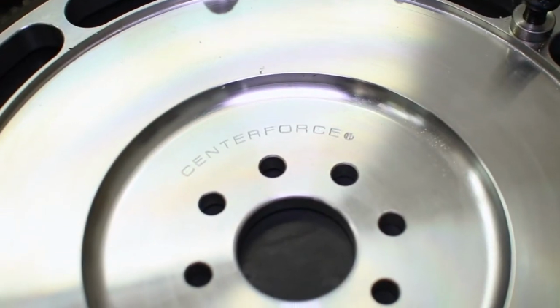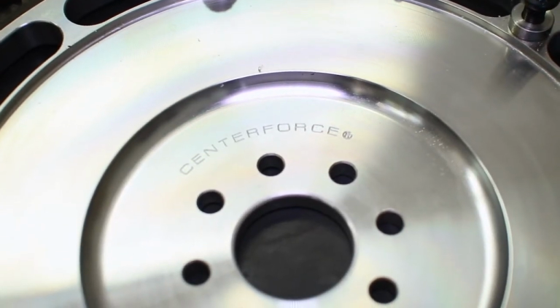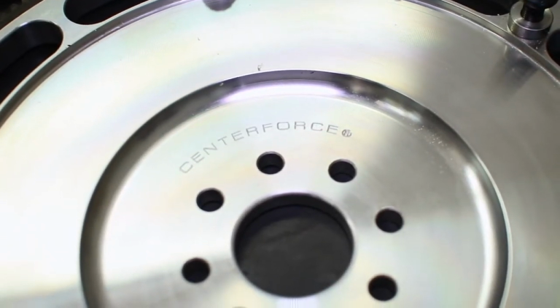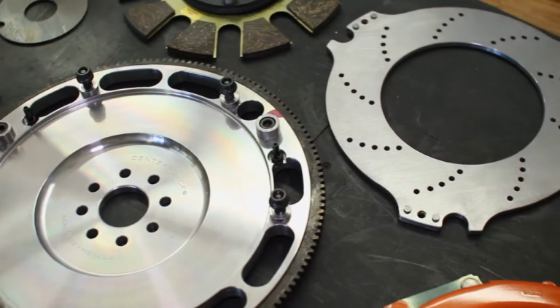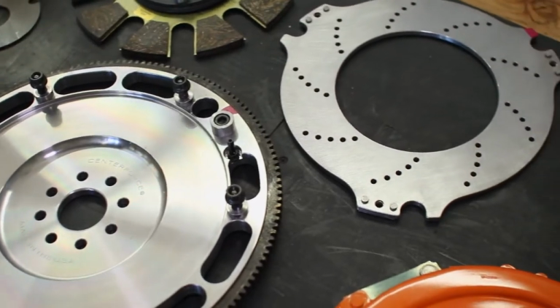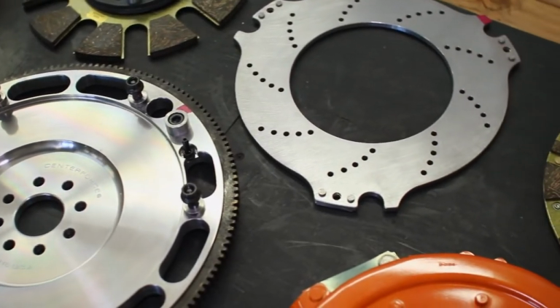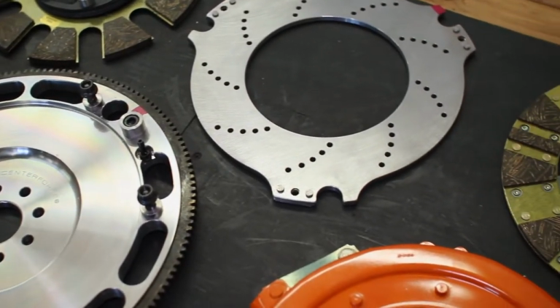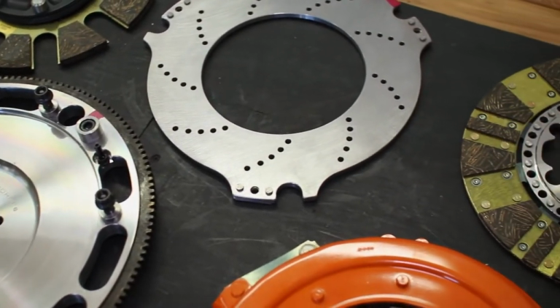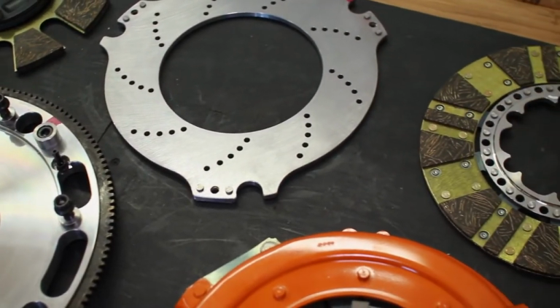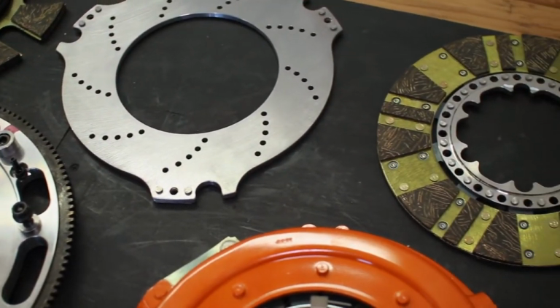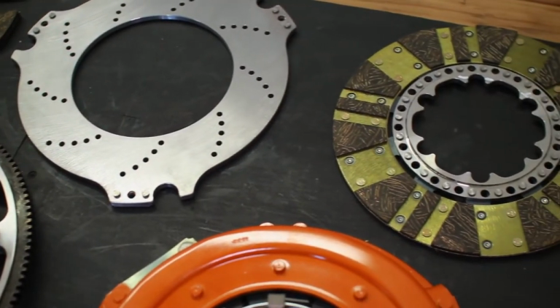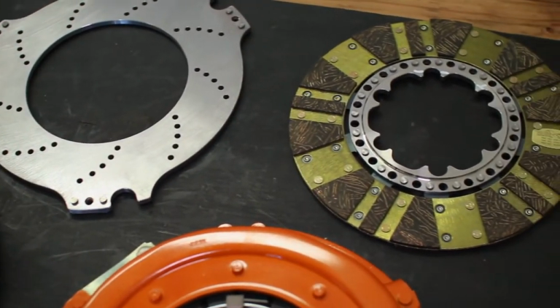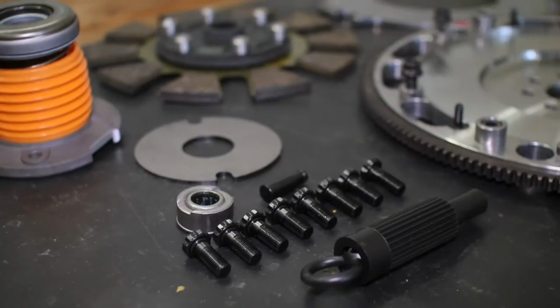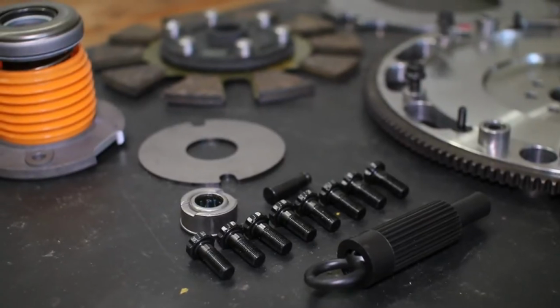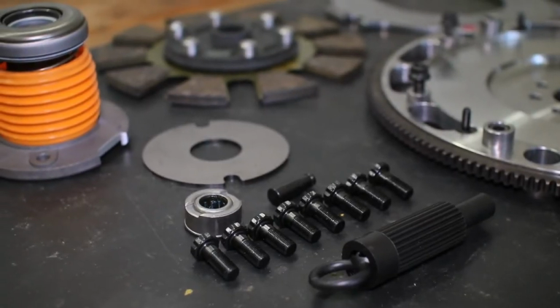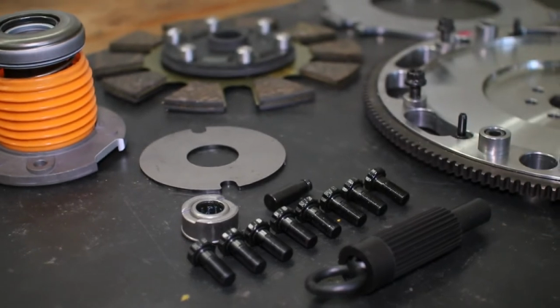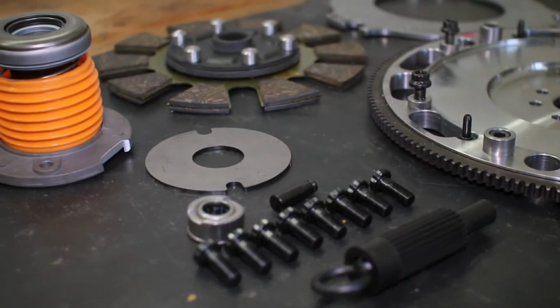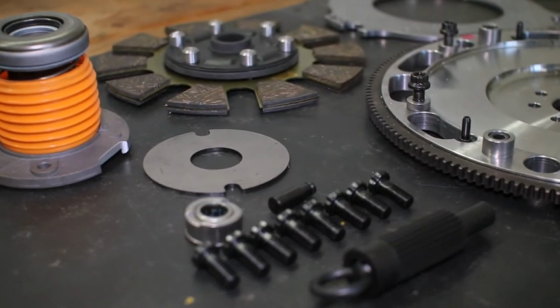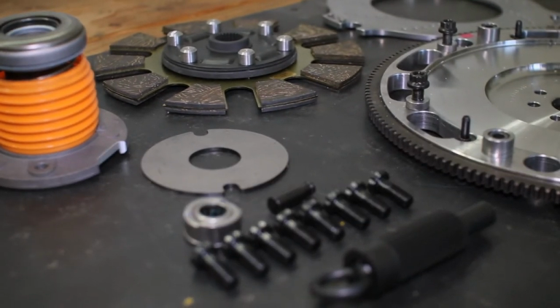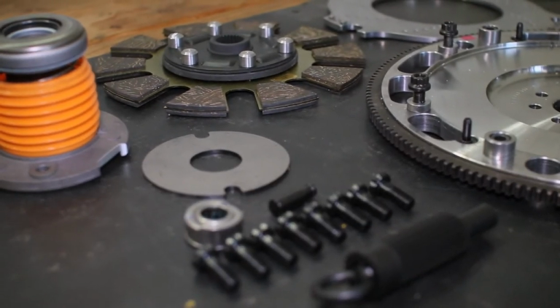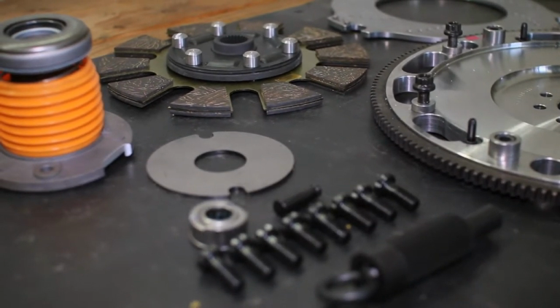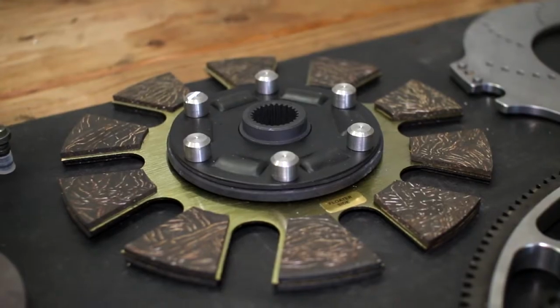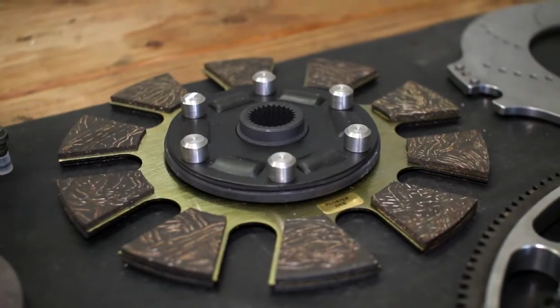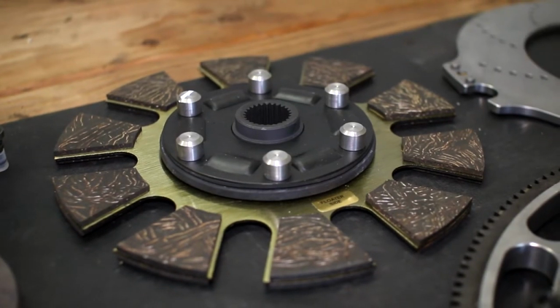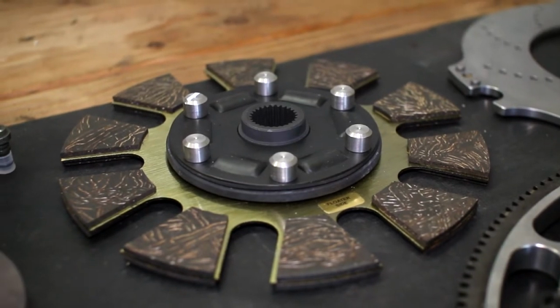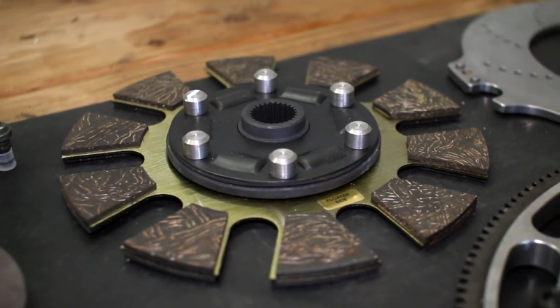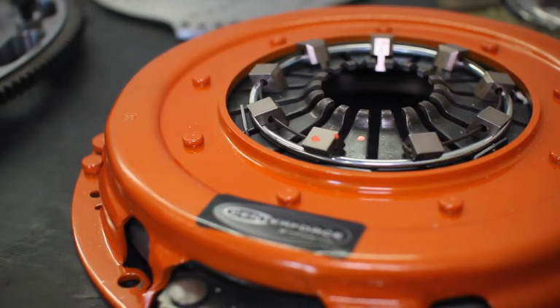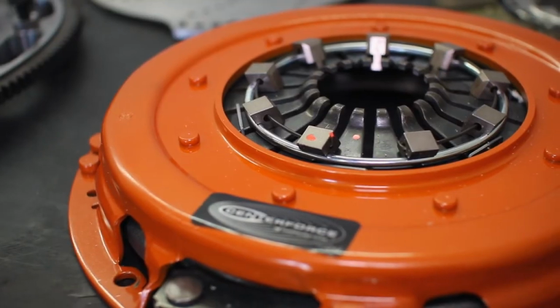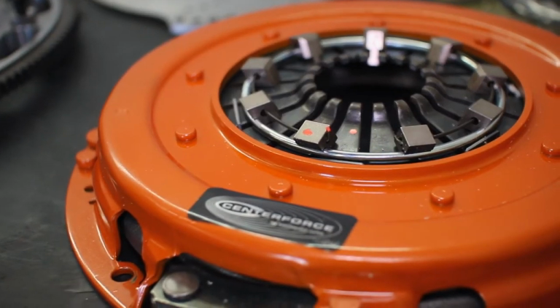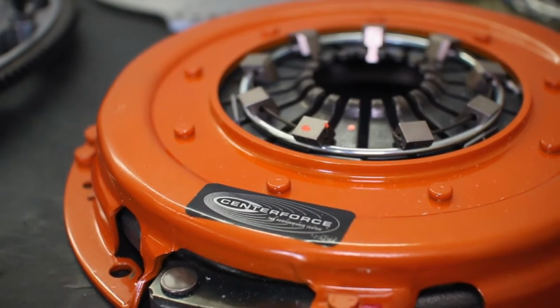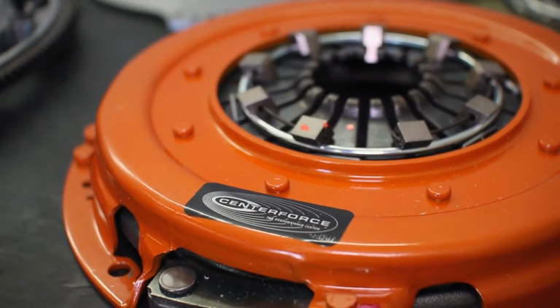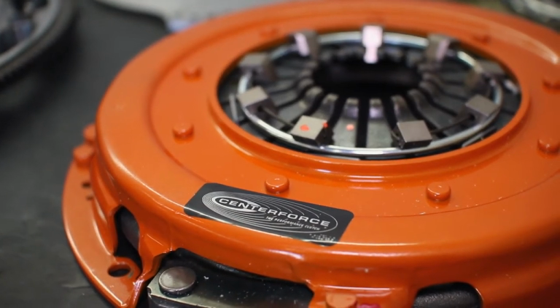This clutch kit from Center Force can handle immense levels of horsepower and torque, all while giving your GT500 smooth, clean shifting and an awesome pedal feel that makes driving an absolute joy, no matter where you're taking your powerful GT500 or how hard you're pushing it on the street or the track.